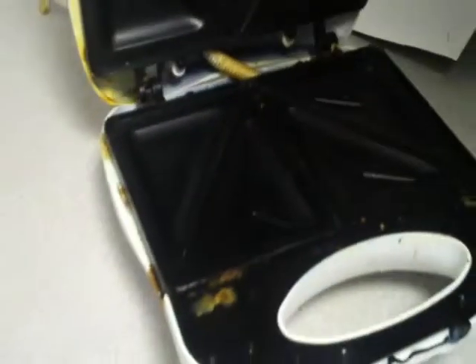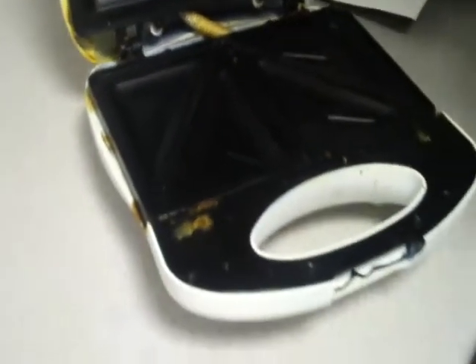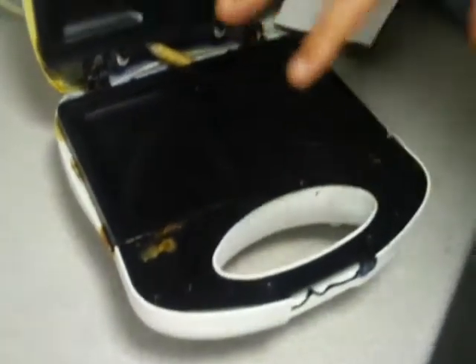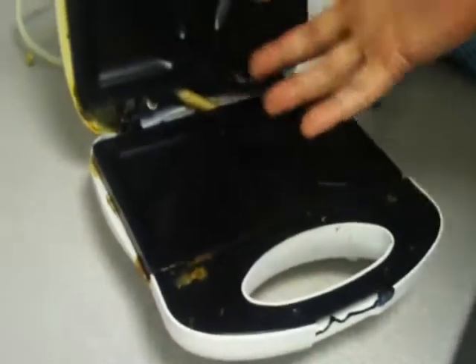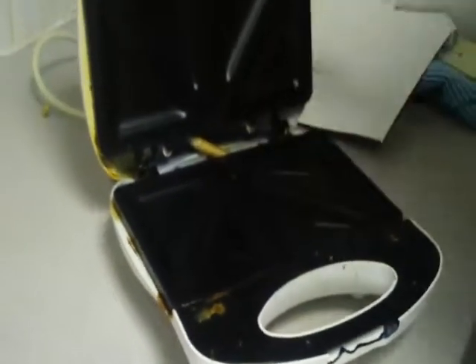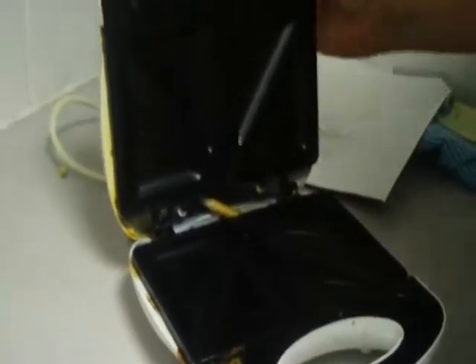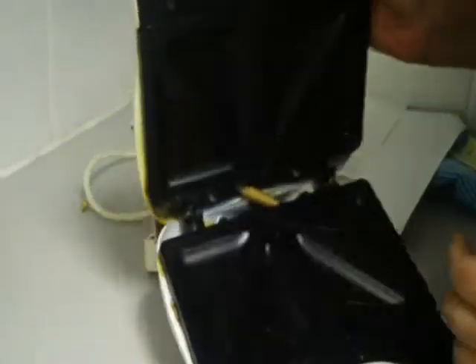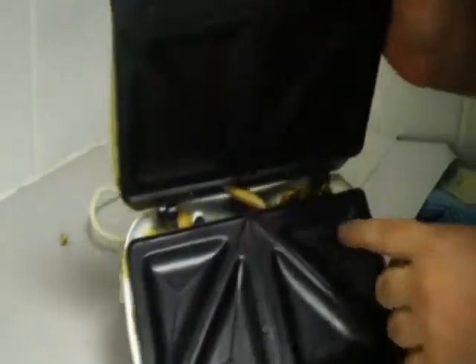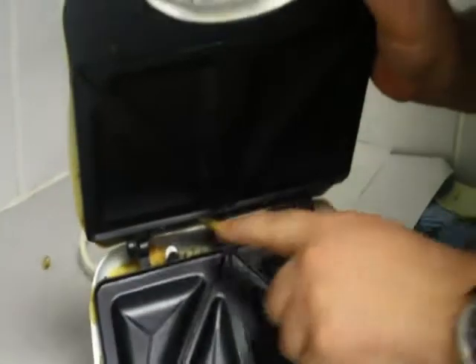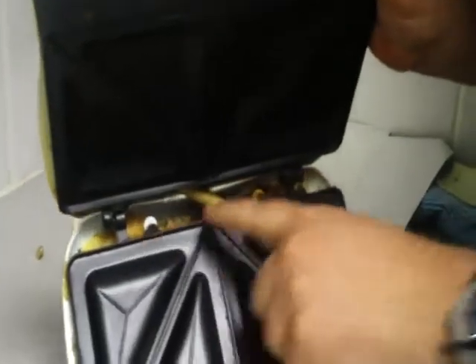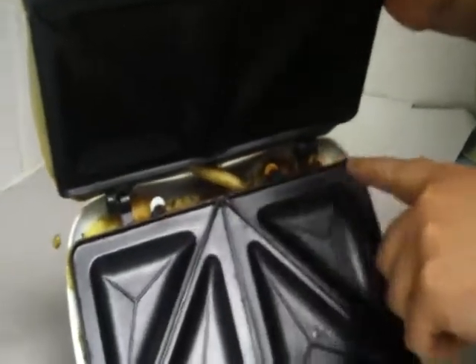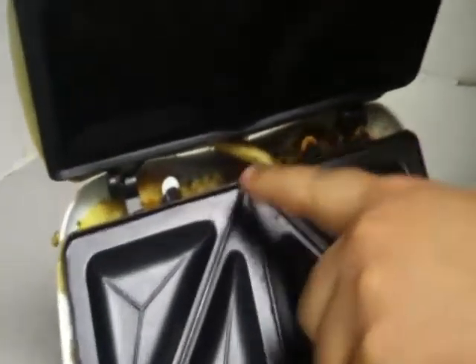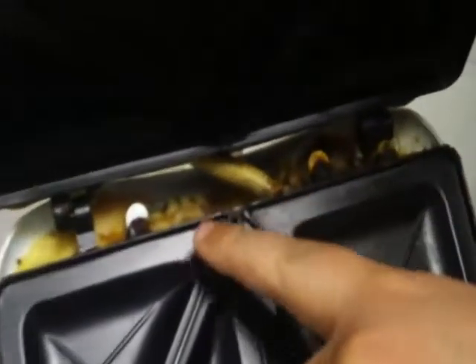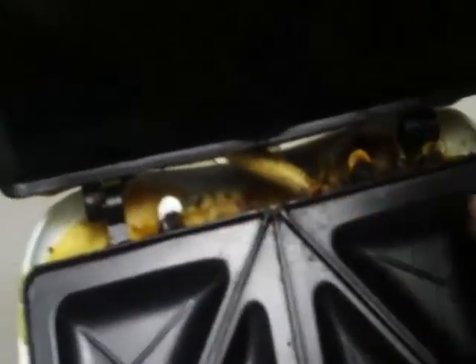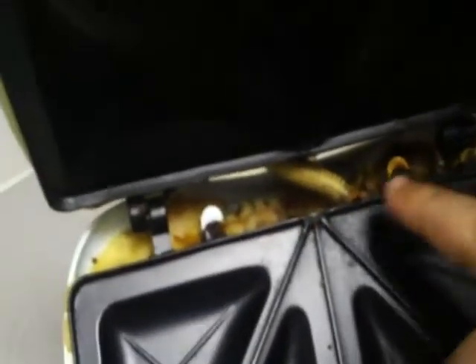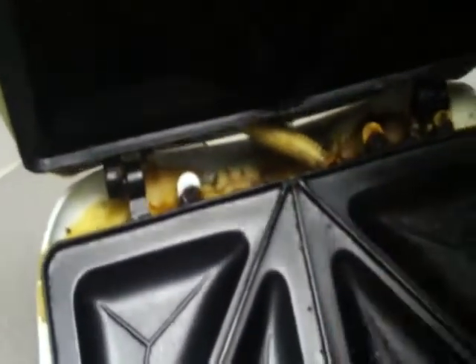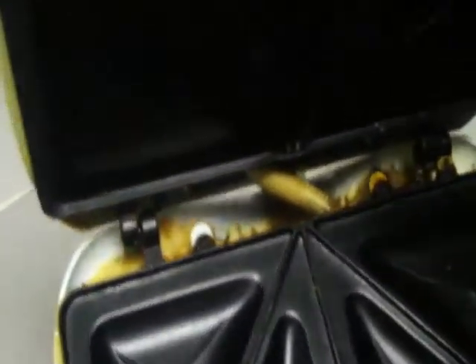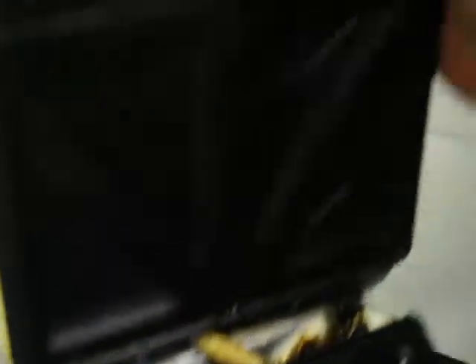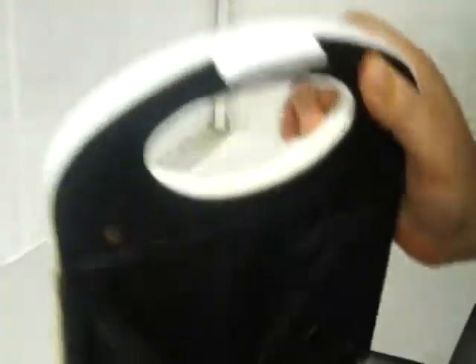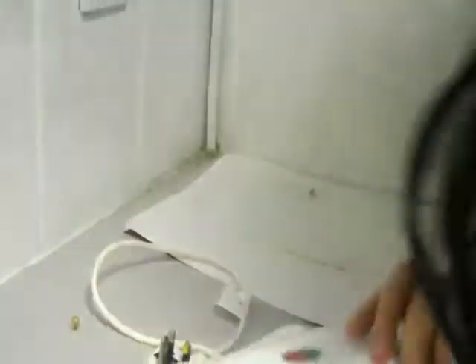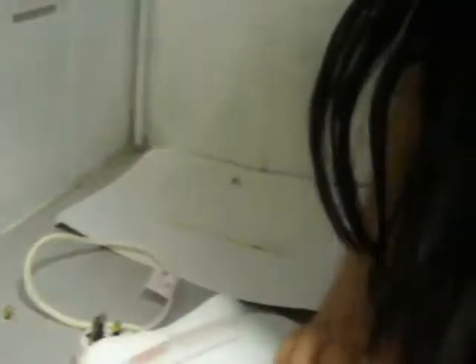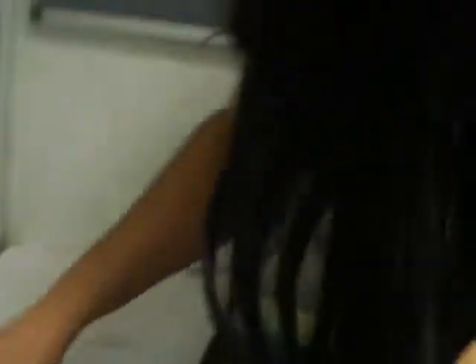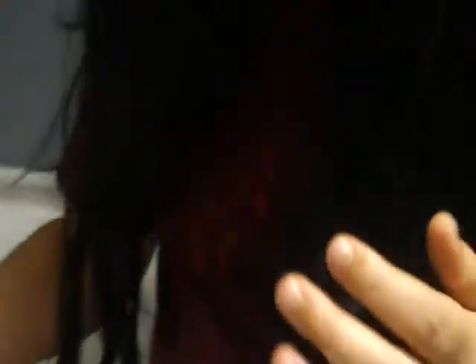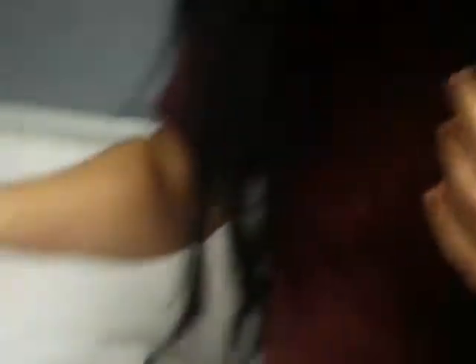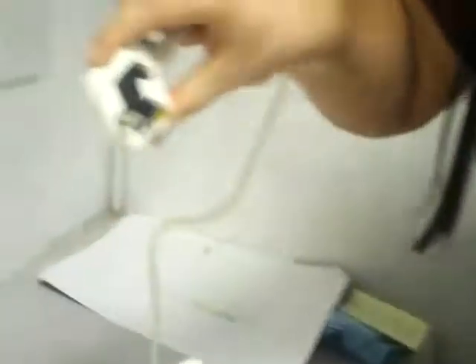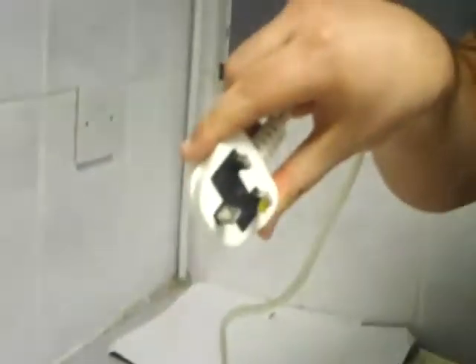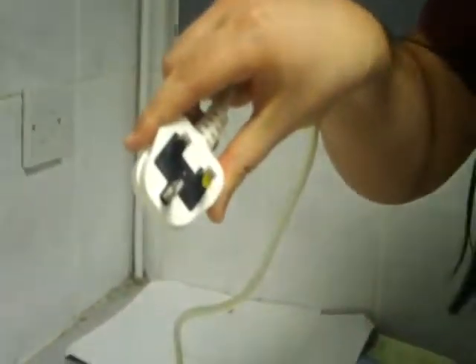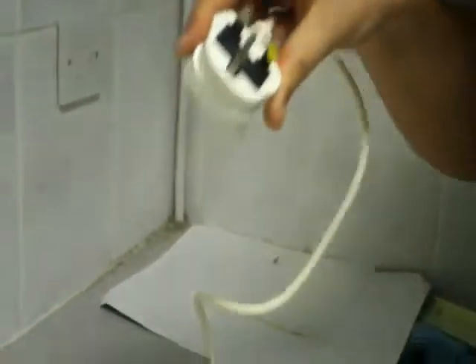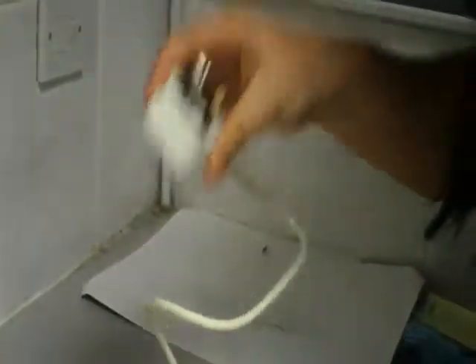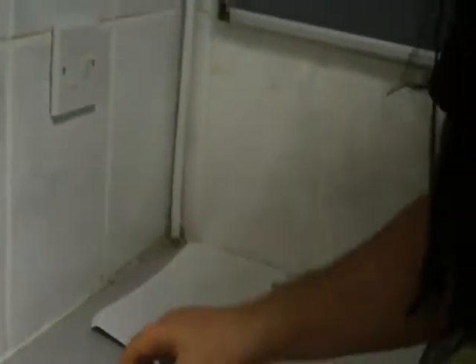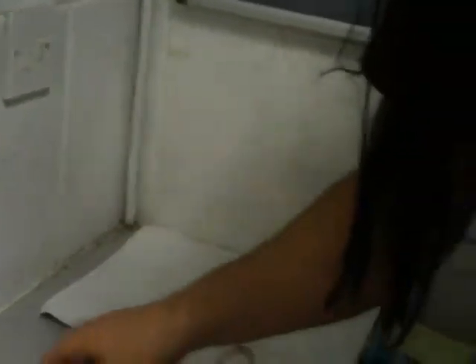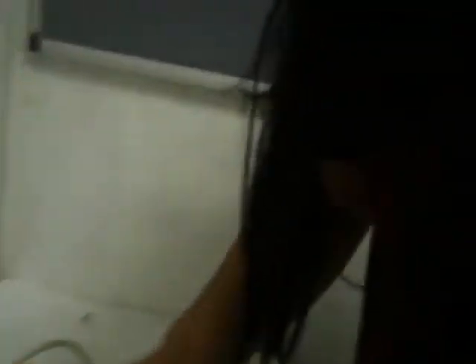One of the things that I don't like about it is the ability to clean, as you can see, in that area there. There's lots of cheese. We even have cheese on the plug, which is not a good thing.